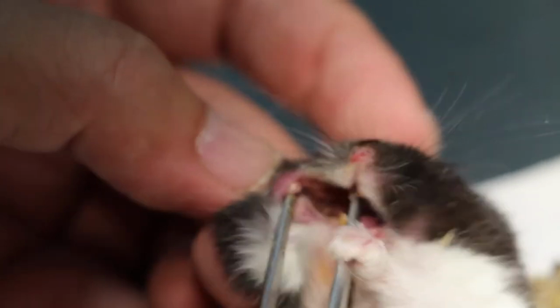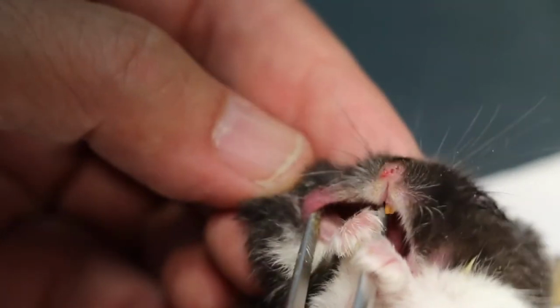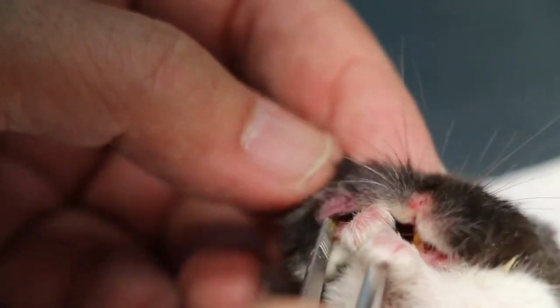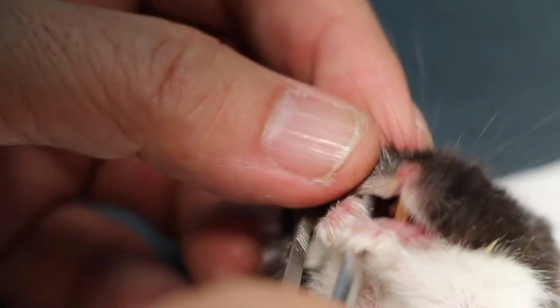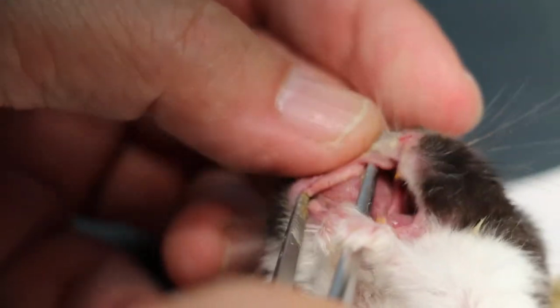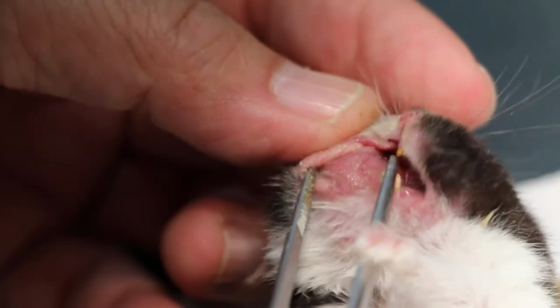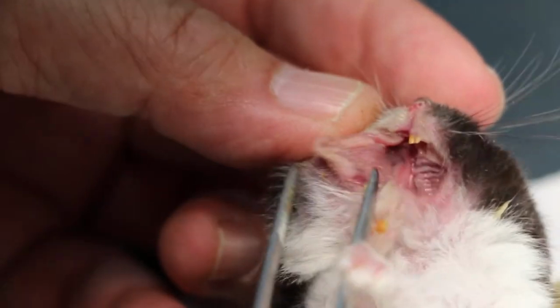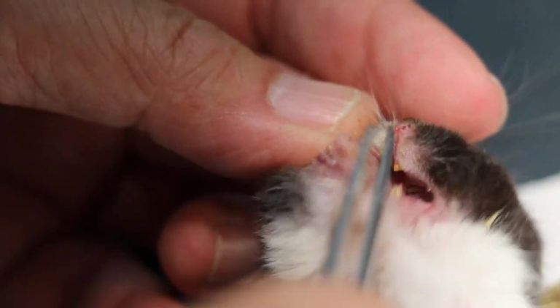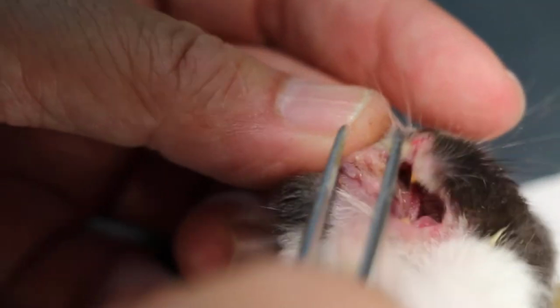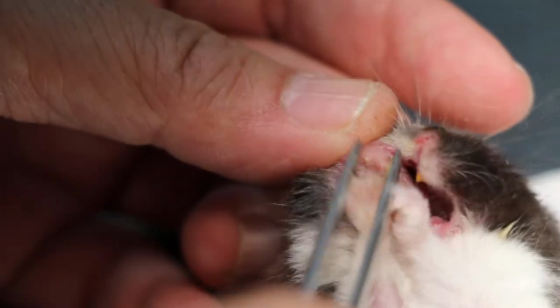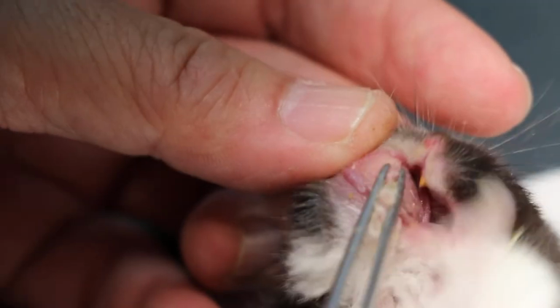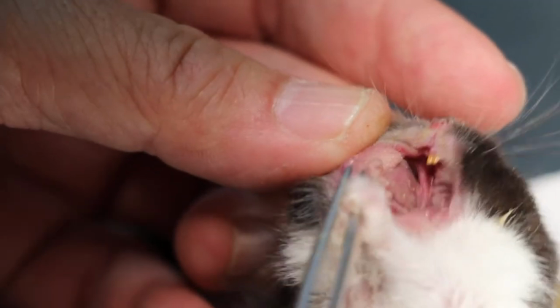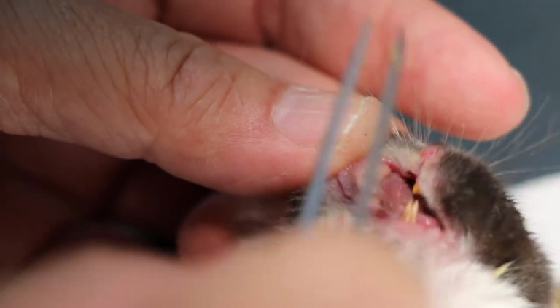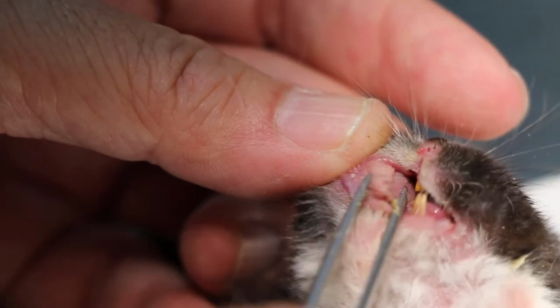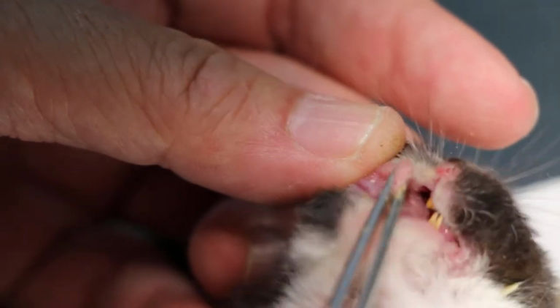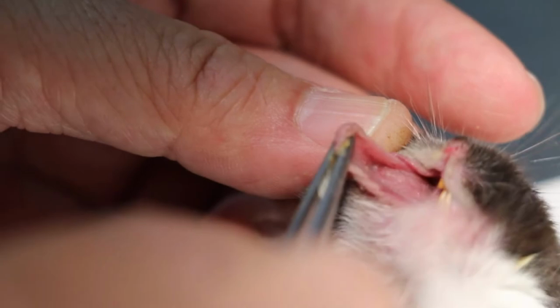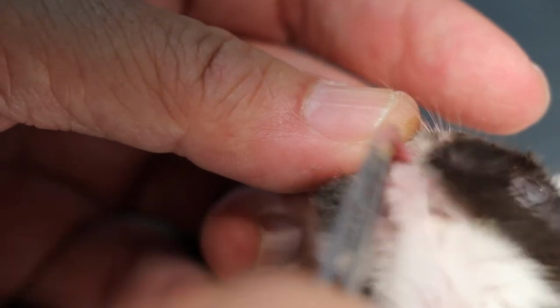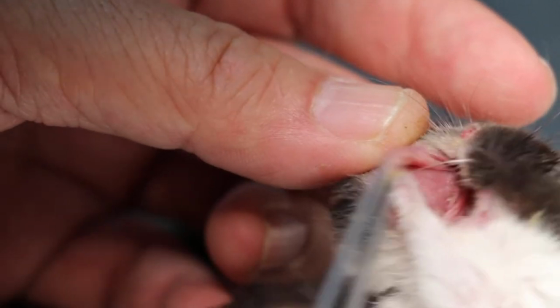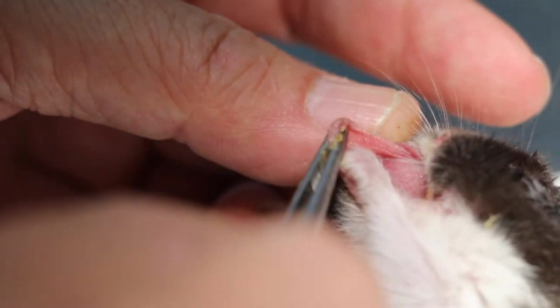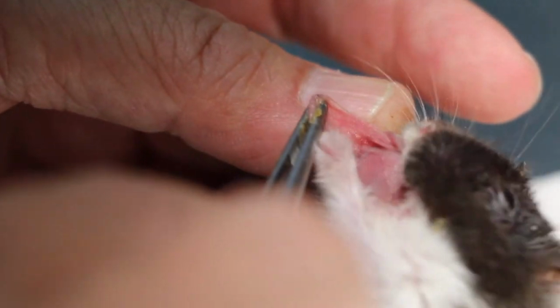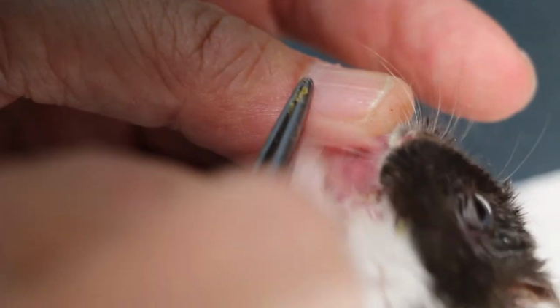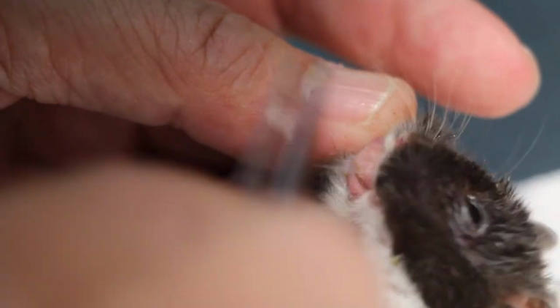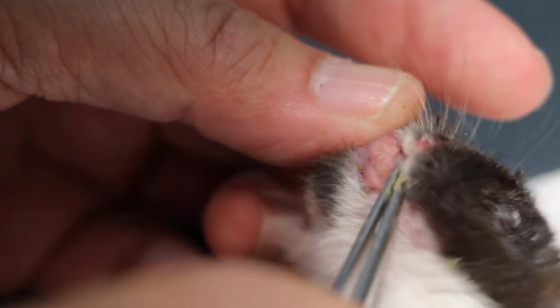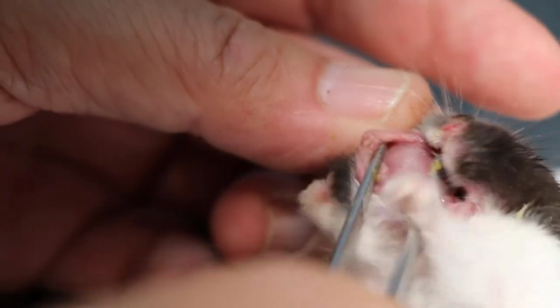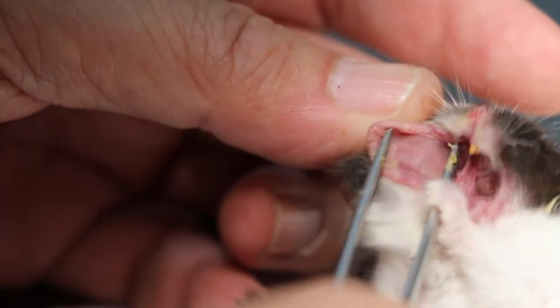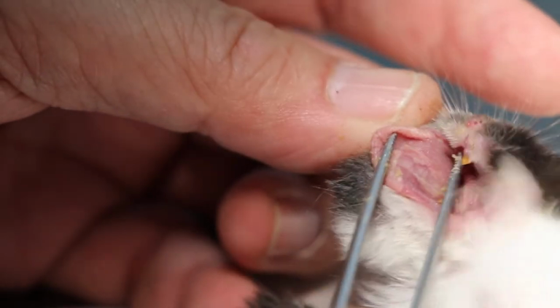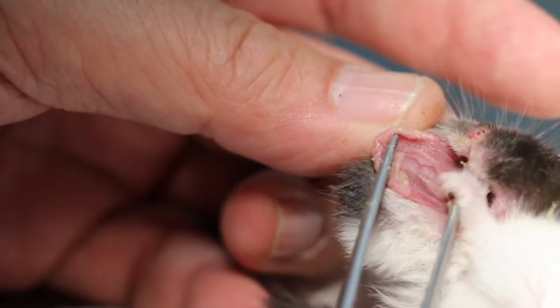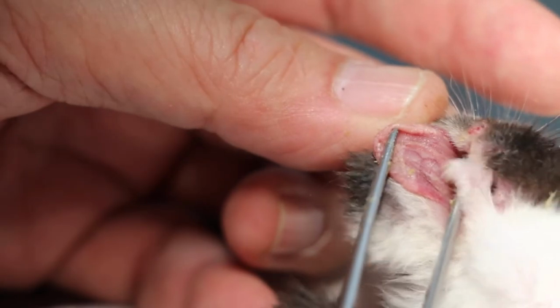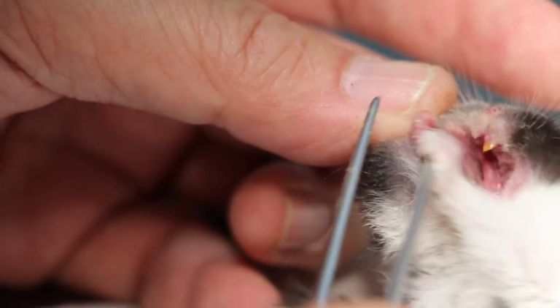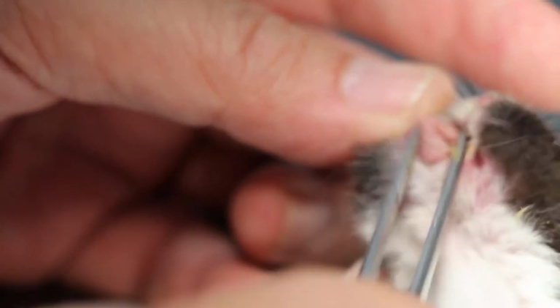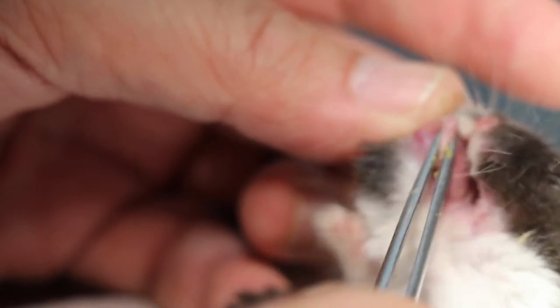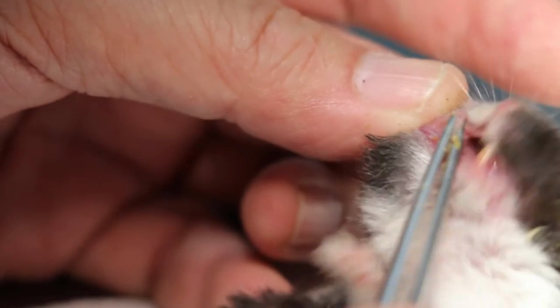This shows it is clear. That is the cheek pouch of the hamster. Everything is clear — there is nothing there. That's the cheek pouch.